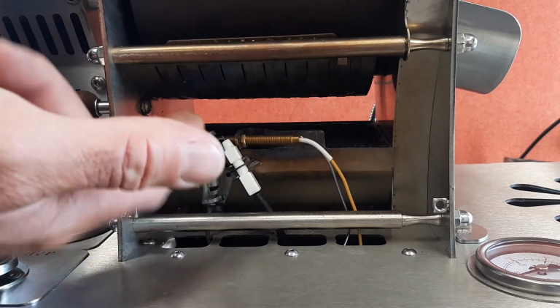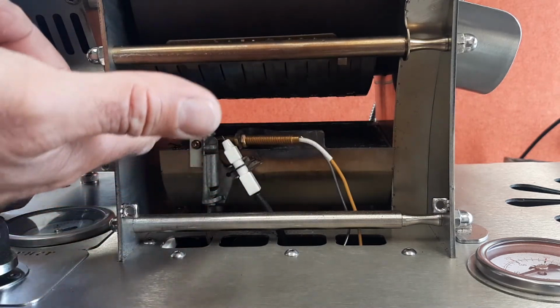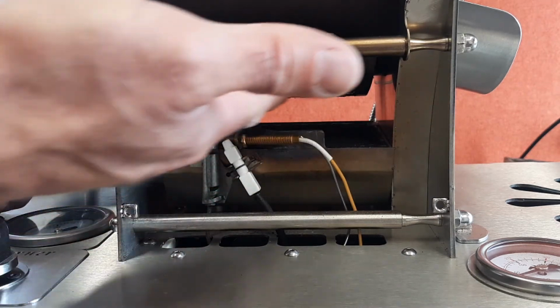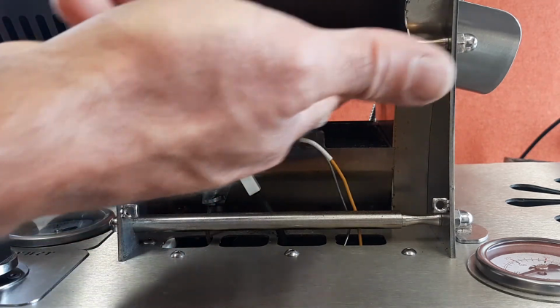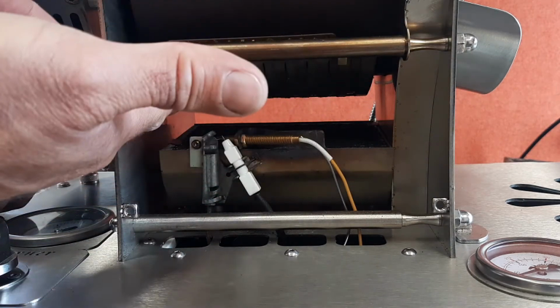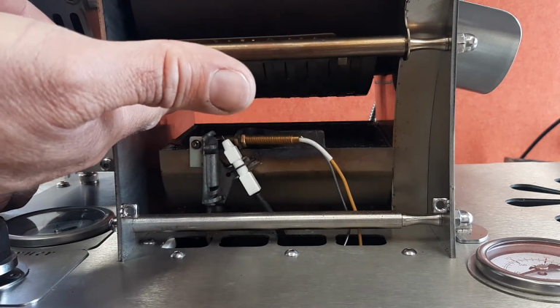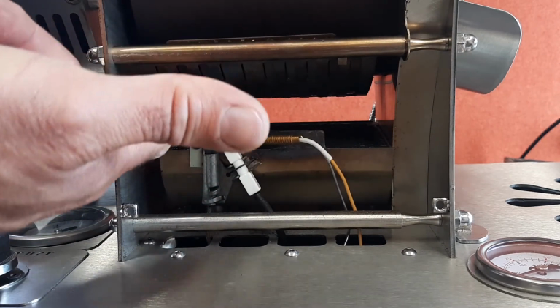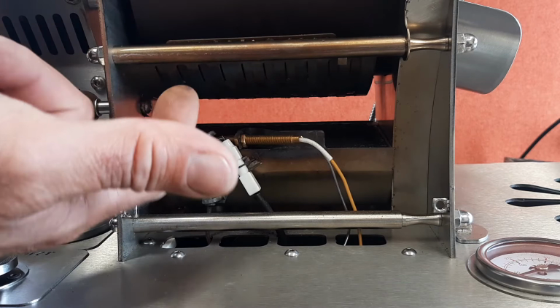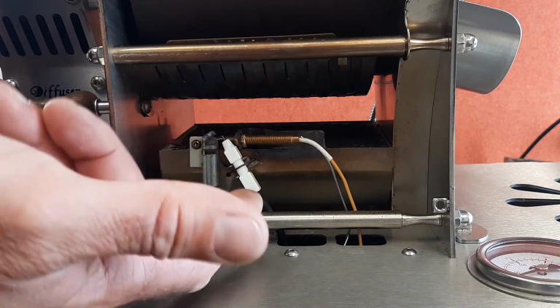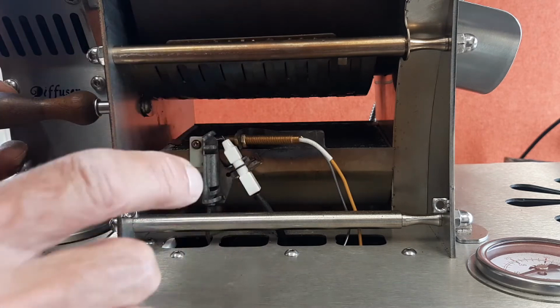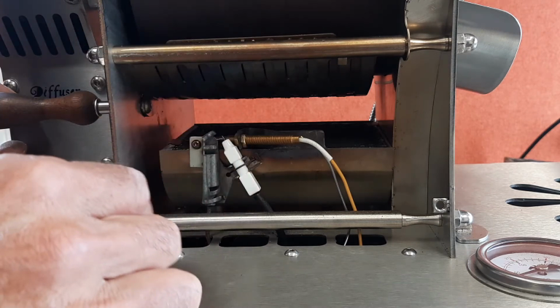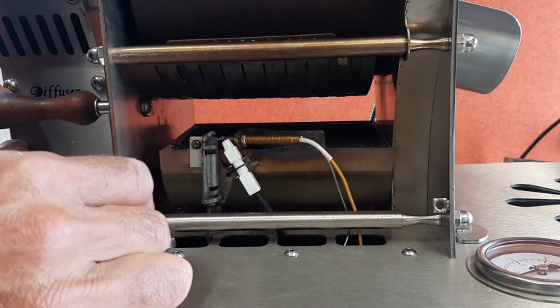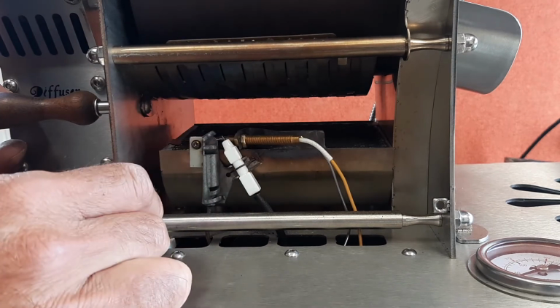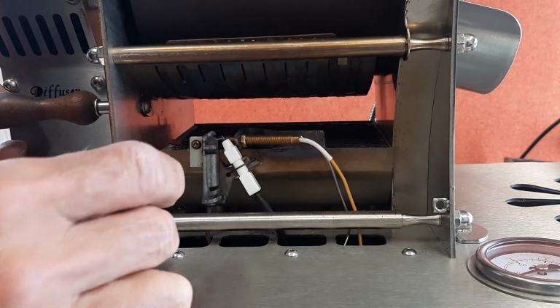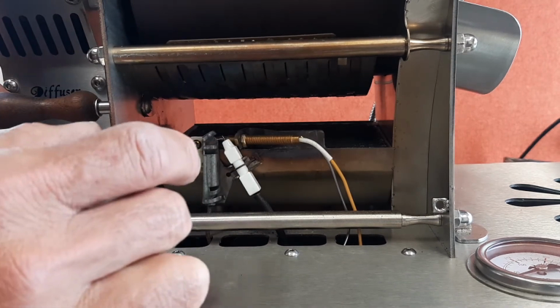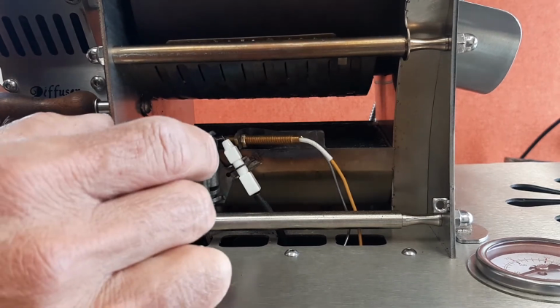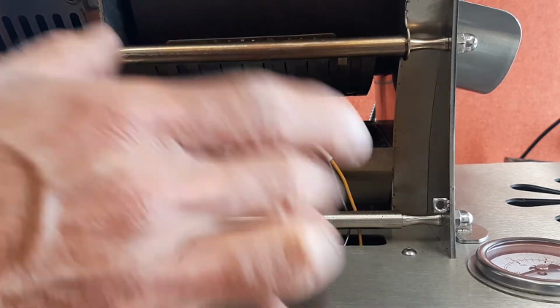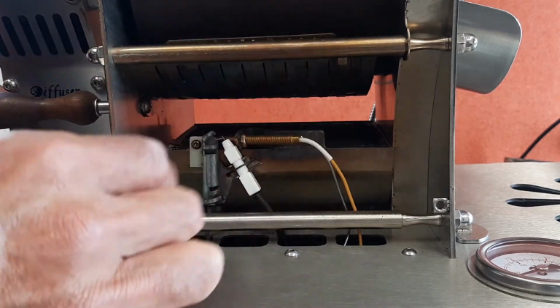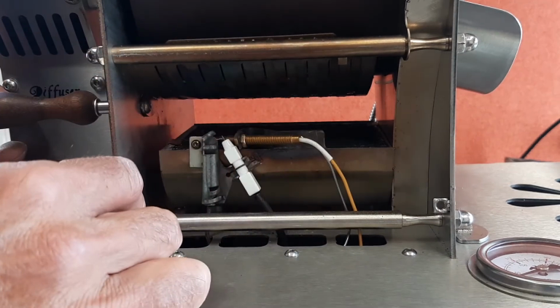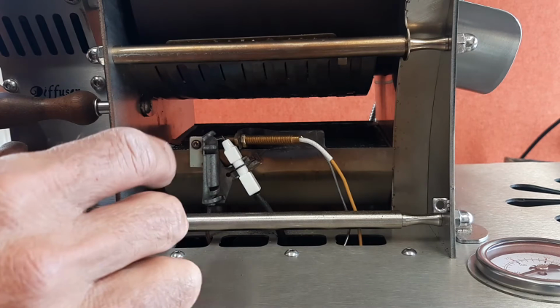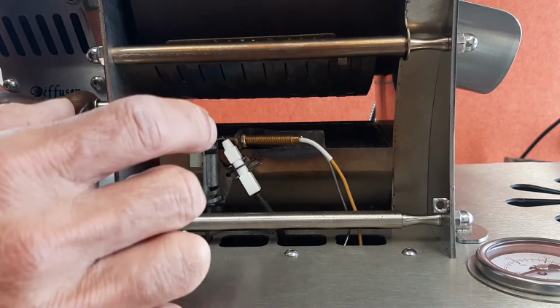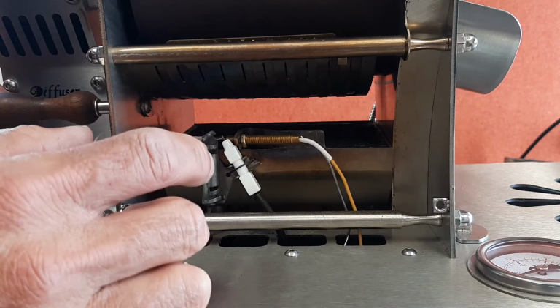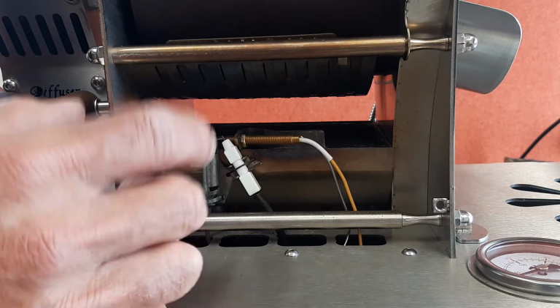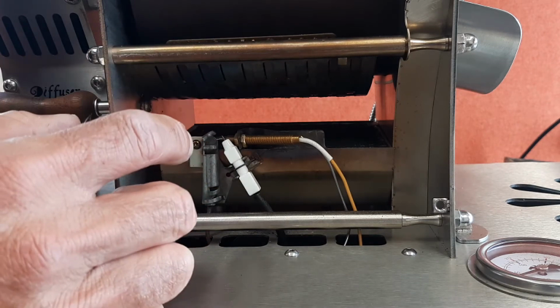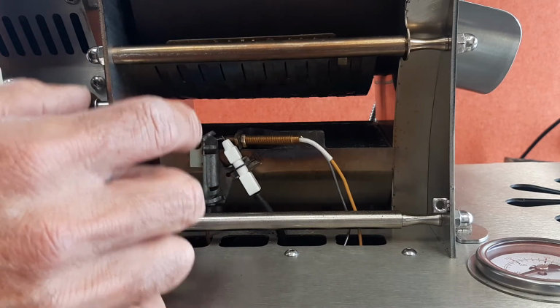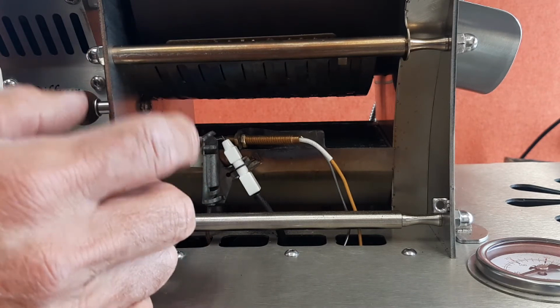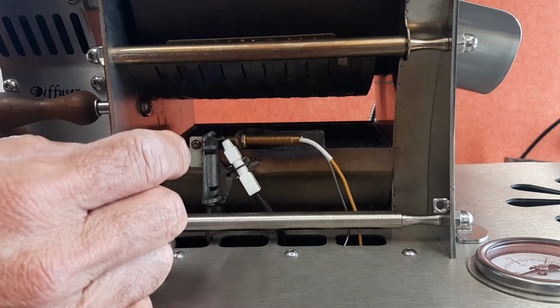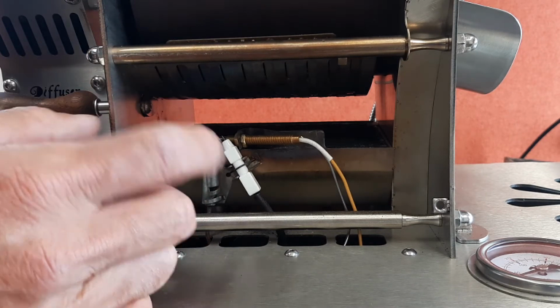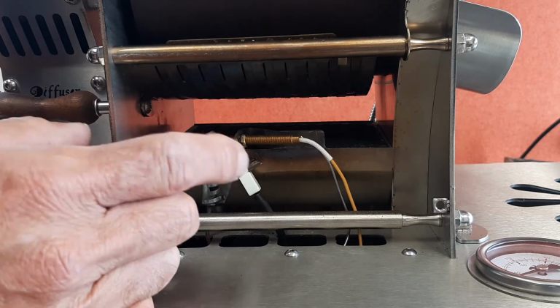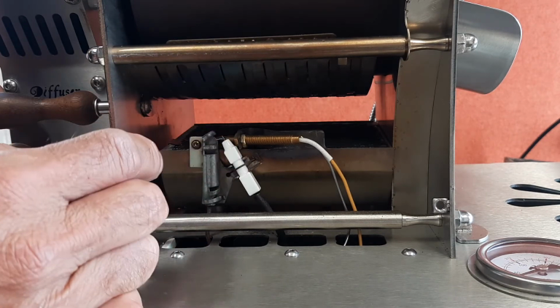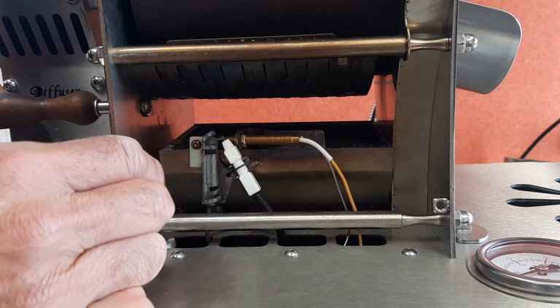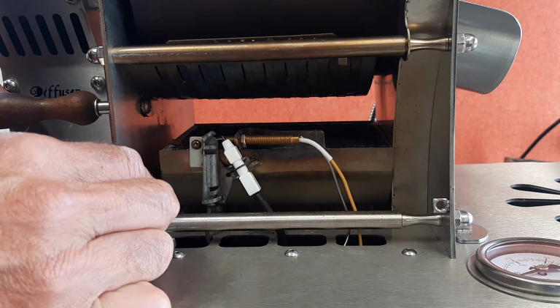It heats this grid up, and we'll do a video where I will show you part of this — it will show you the effect on Artisan when you open and close the diffuser.